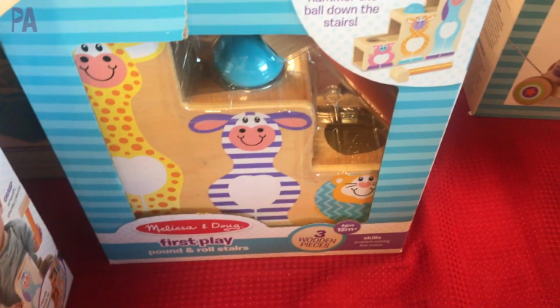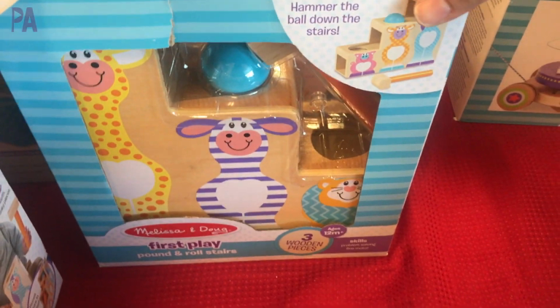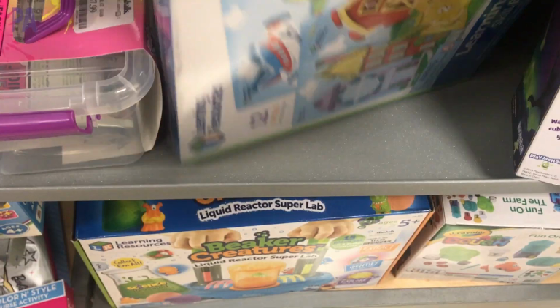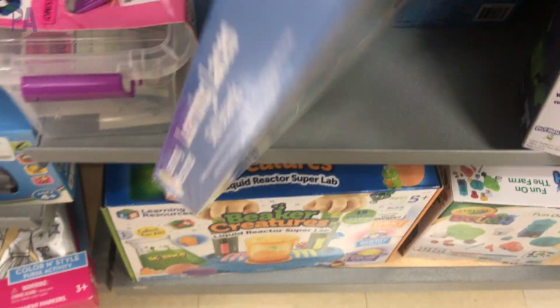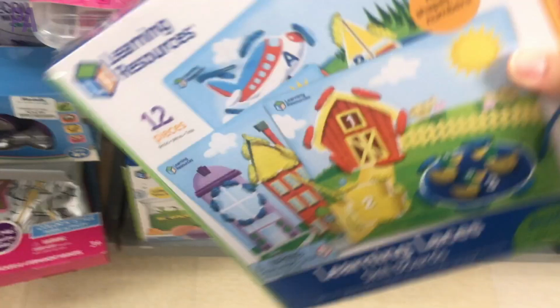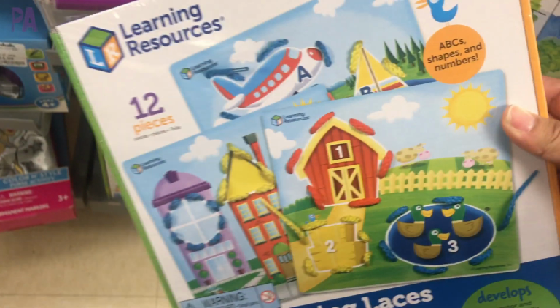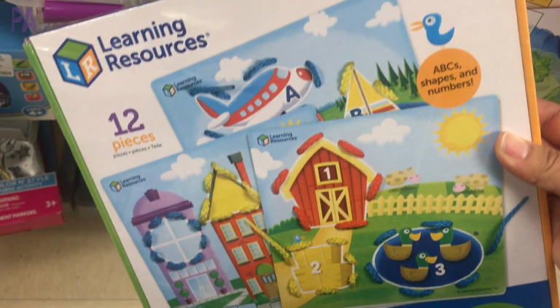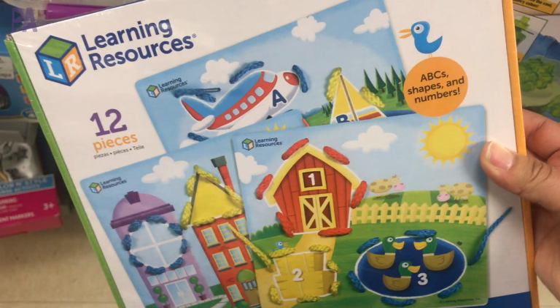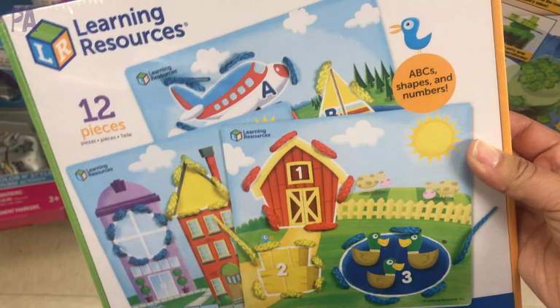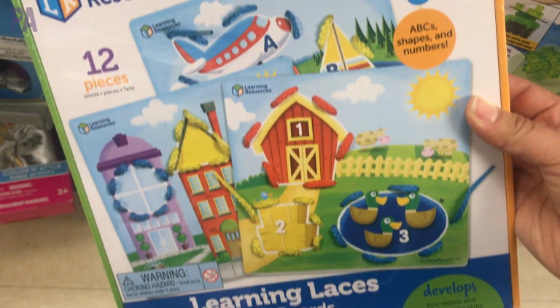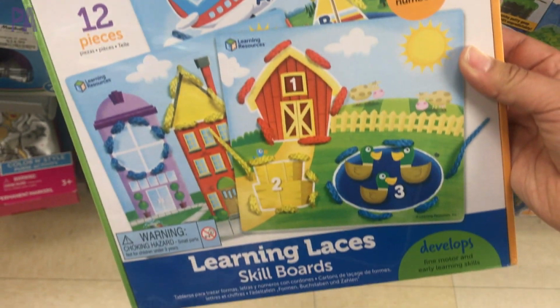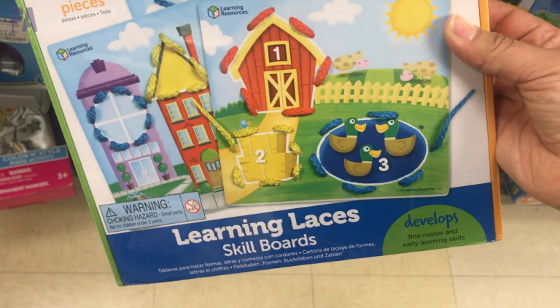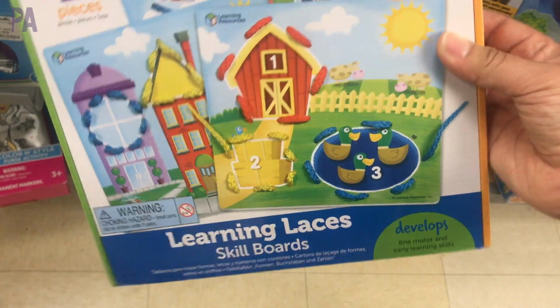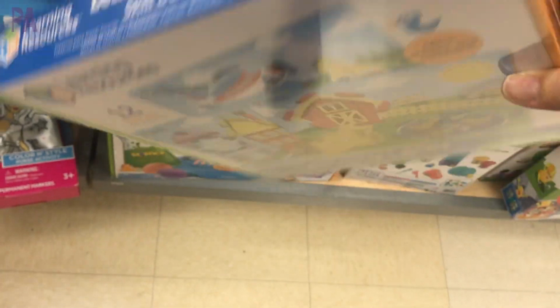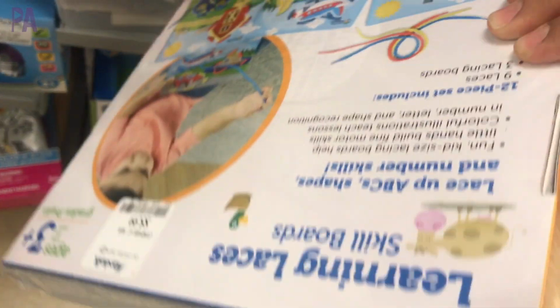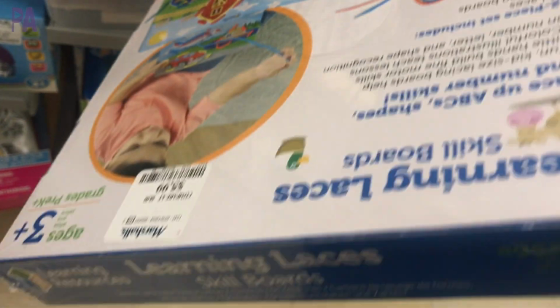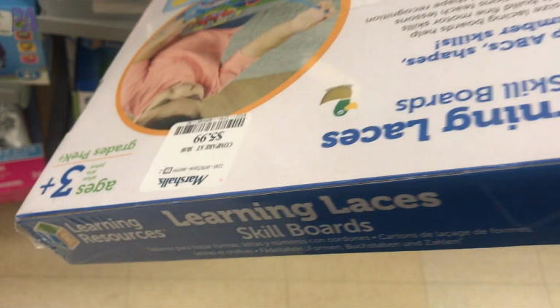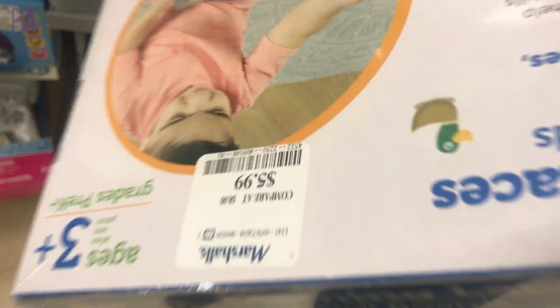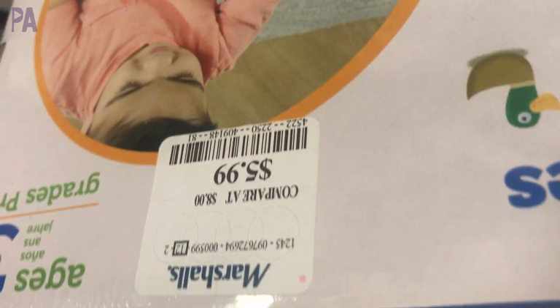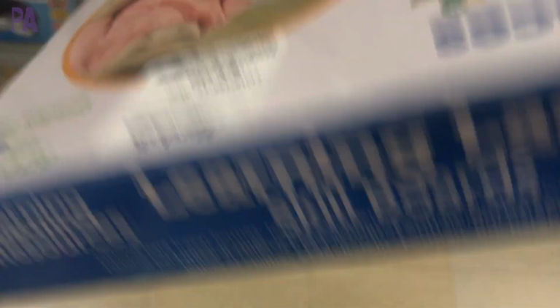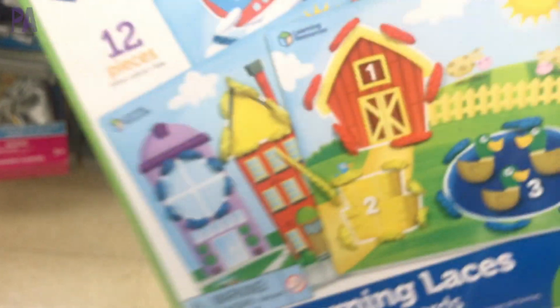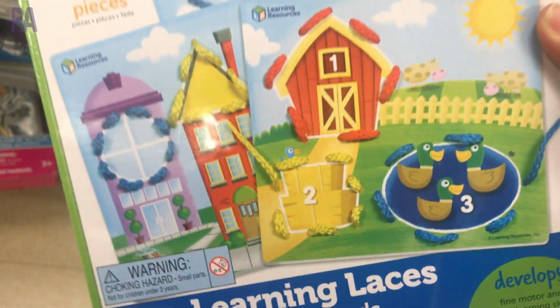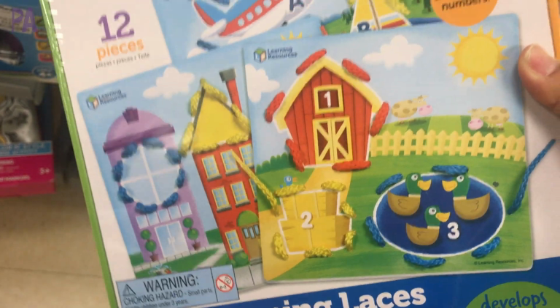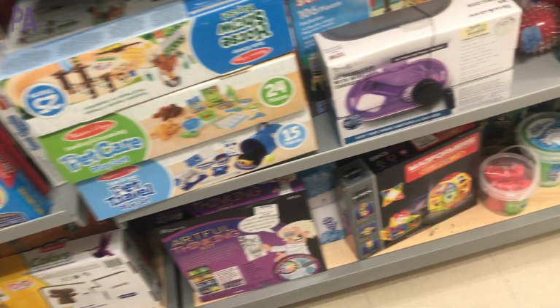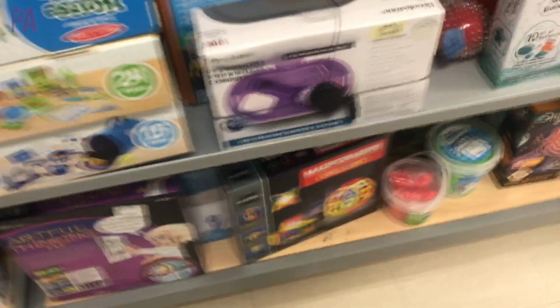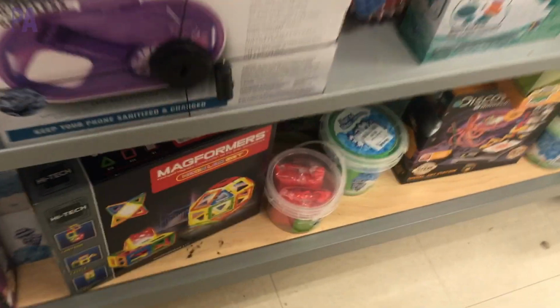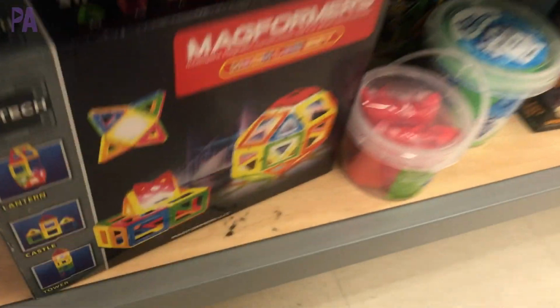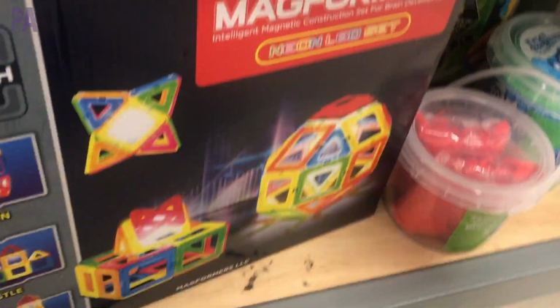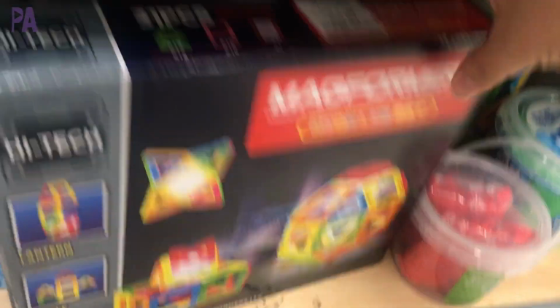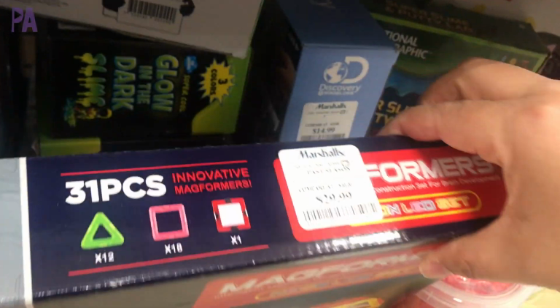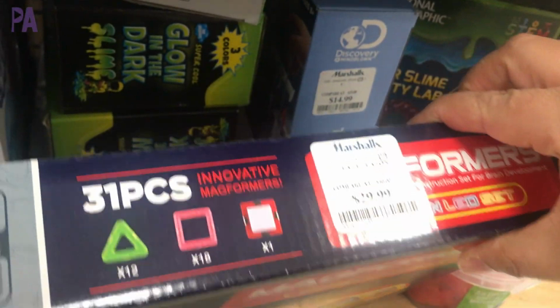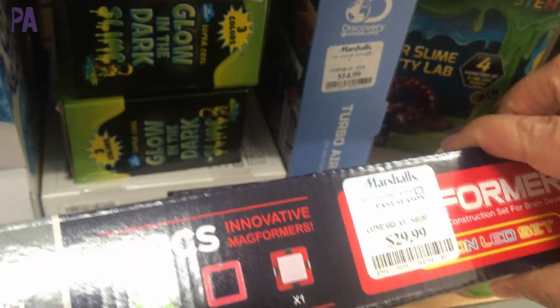I couldn't believe it but I found Learning Resources — these are lacing boards. This is amazing for $5.99 for a Learning Resources item. Magformers too — I love my Magformers. They're always in the holiday gift guides.